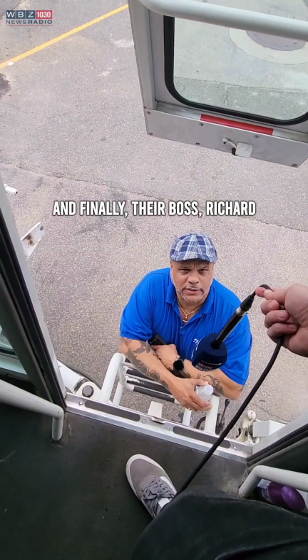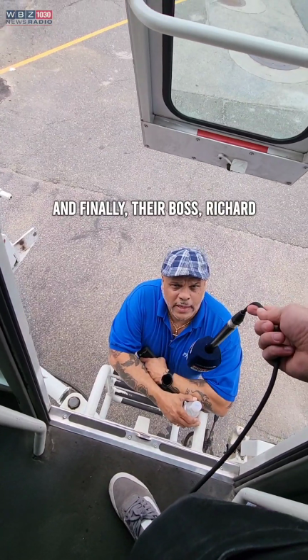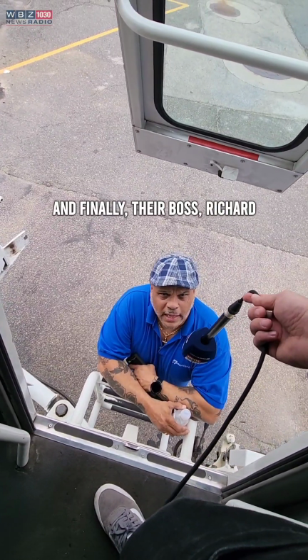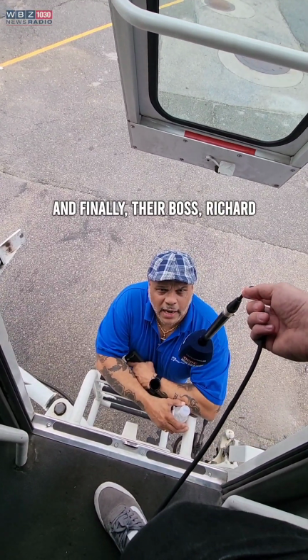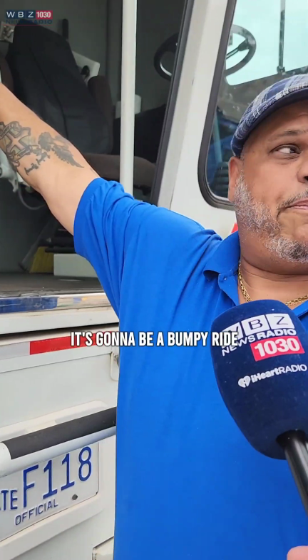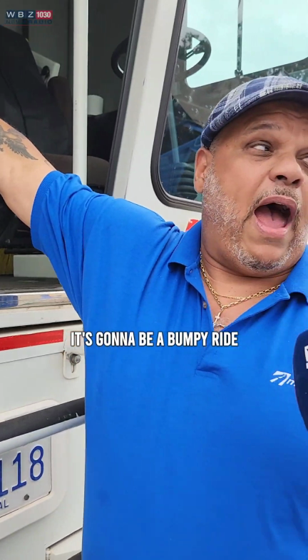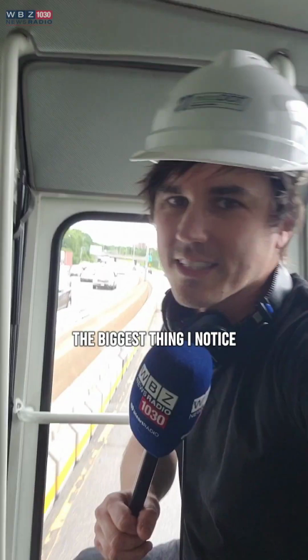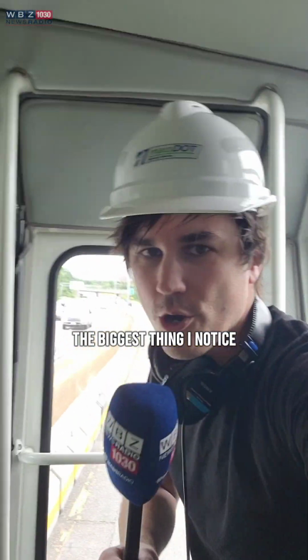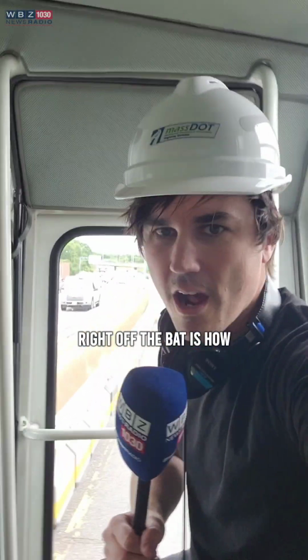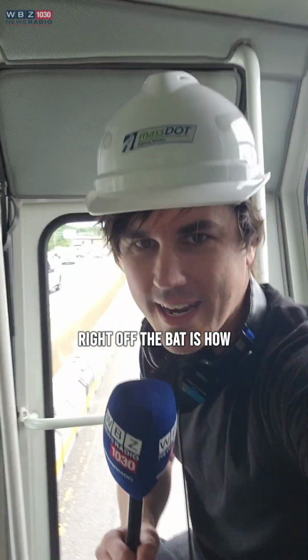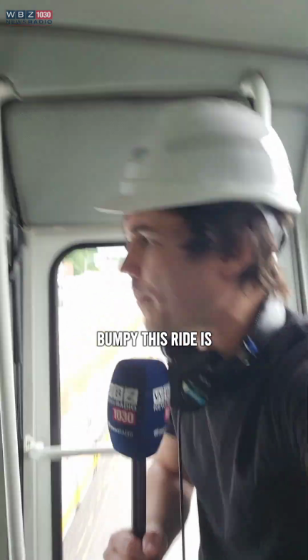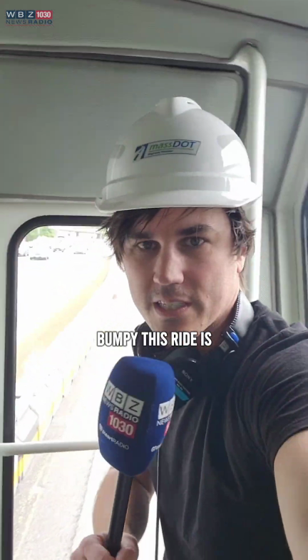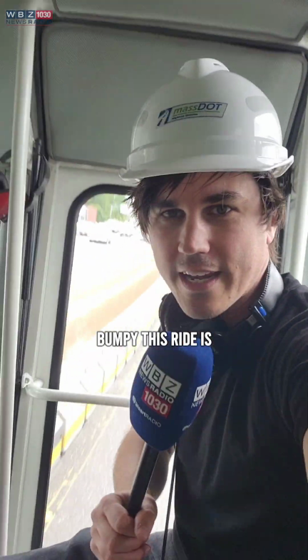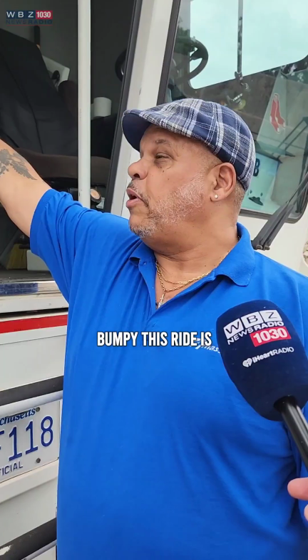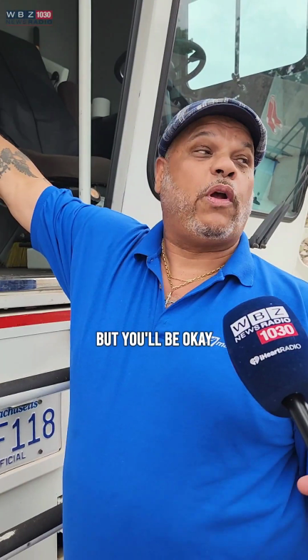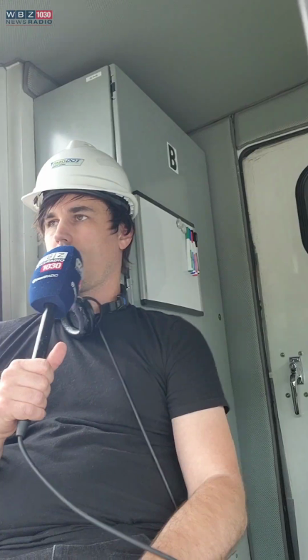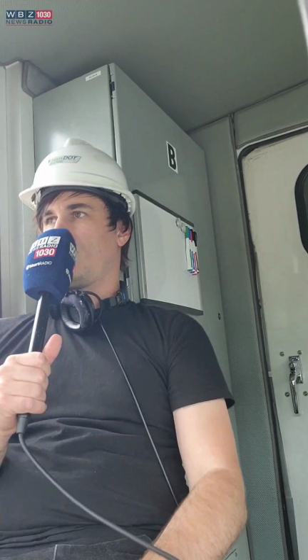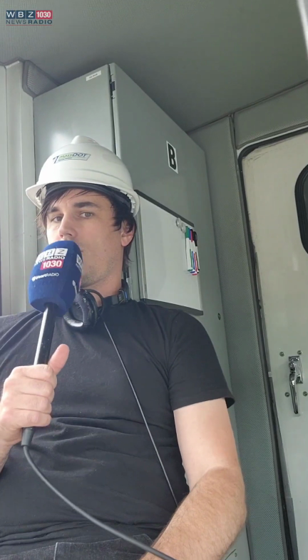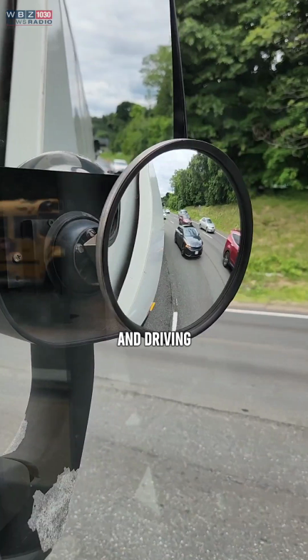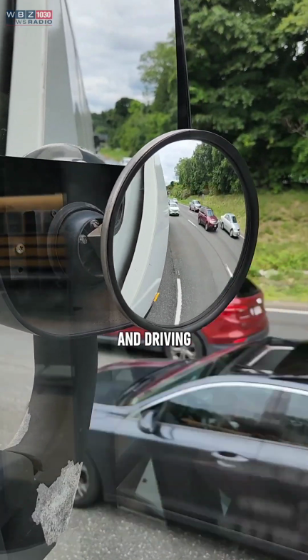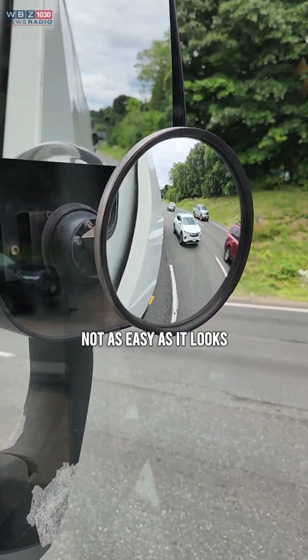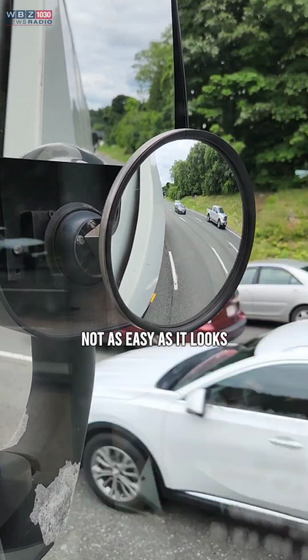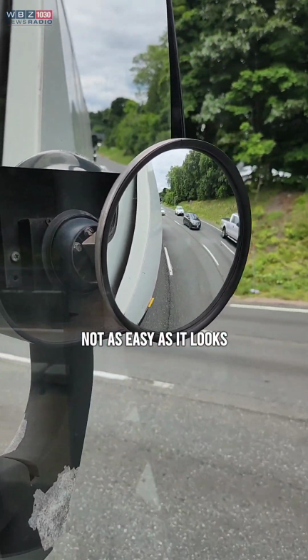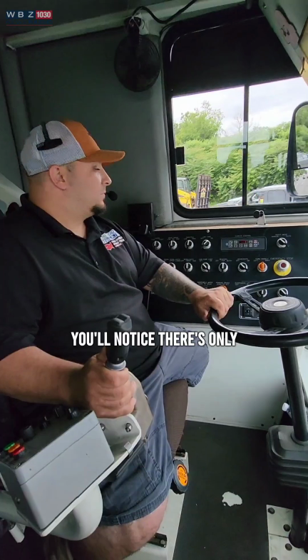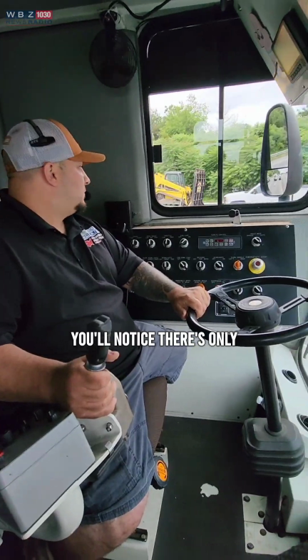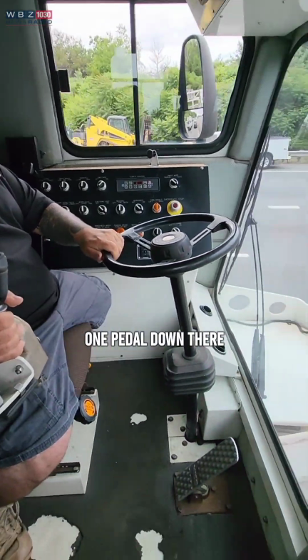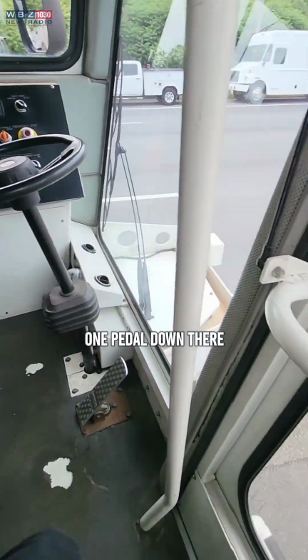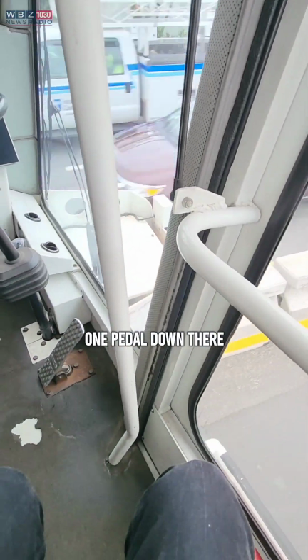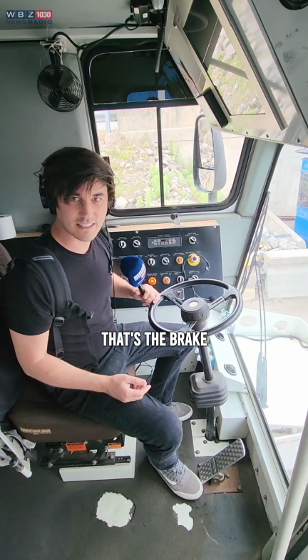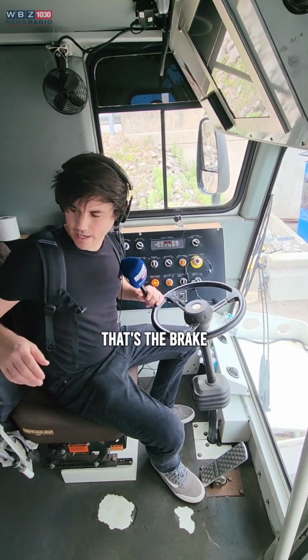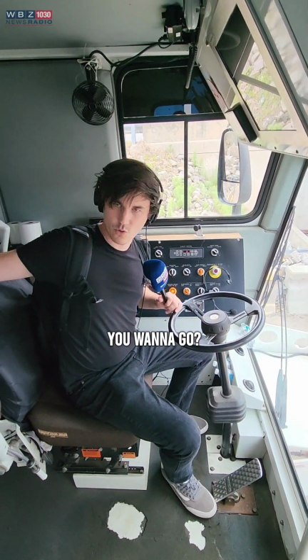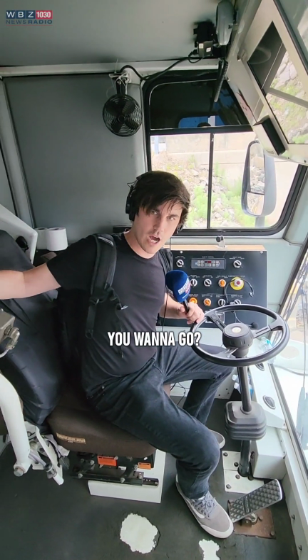And finally their boss, Richard. Maybe a bumpy ride — biggest thing I noticed right off the bat is how bumpy this ride is. But you'll be okay. And driving? Not as easy as it looks. You'll notice there's only one pedal down there. That's the brake.